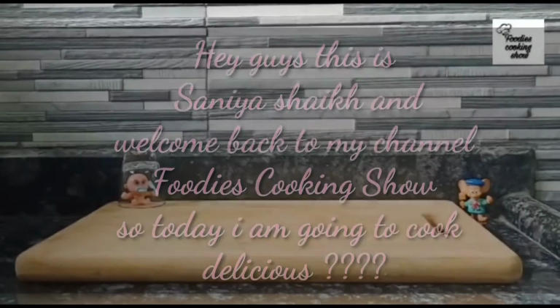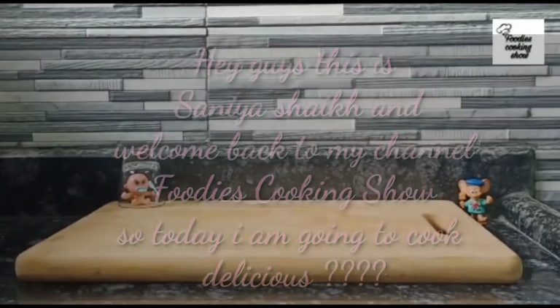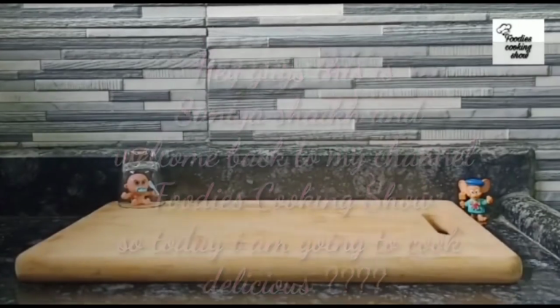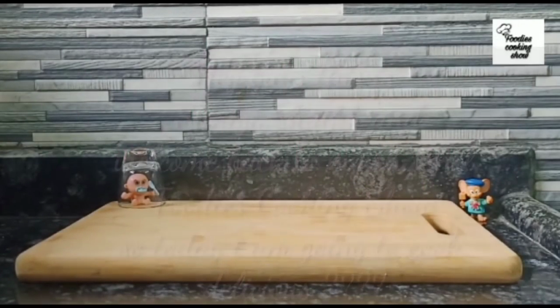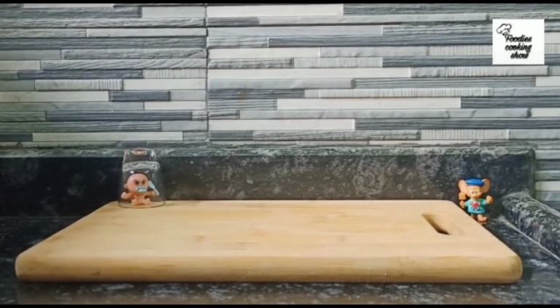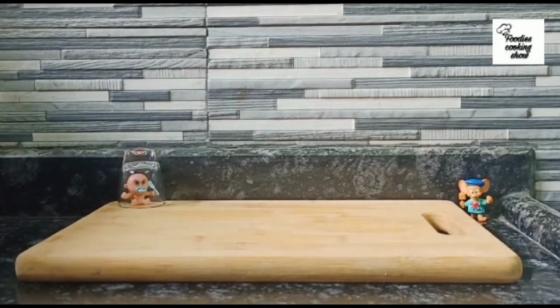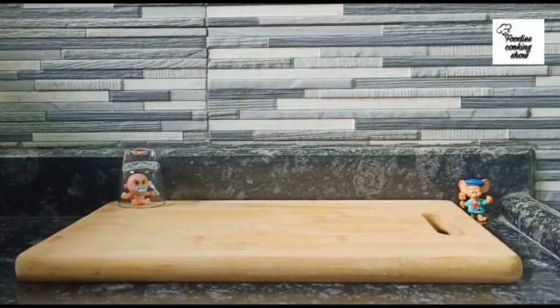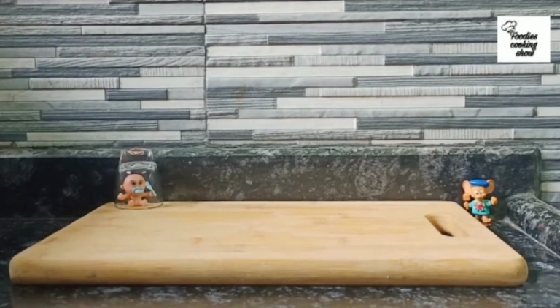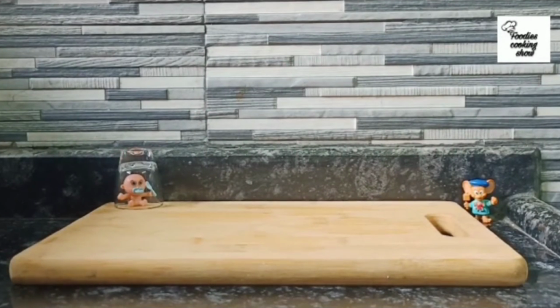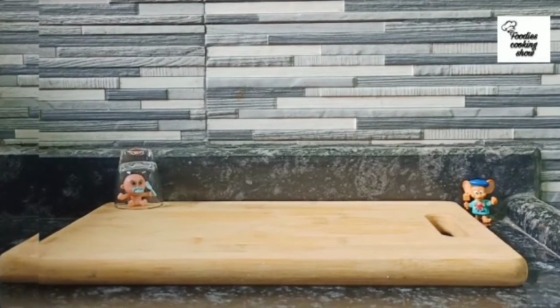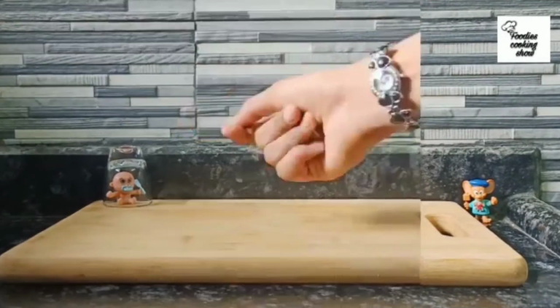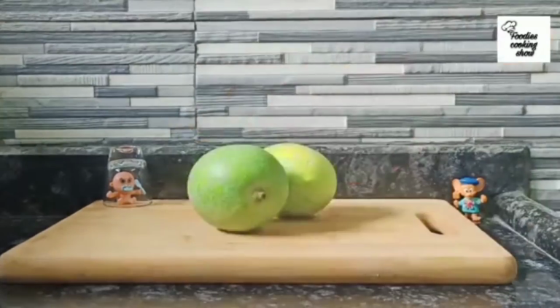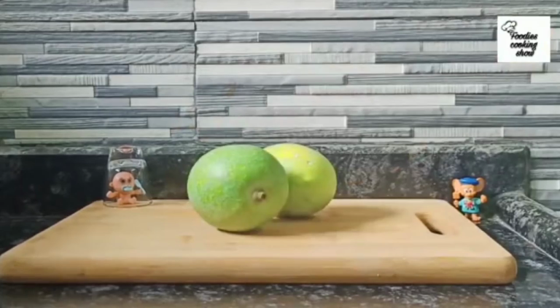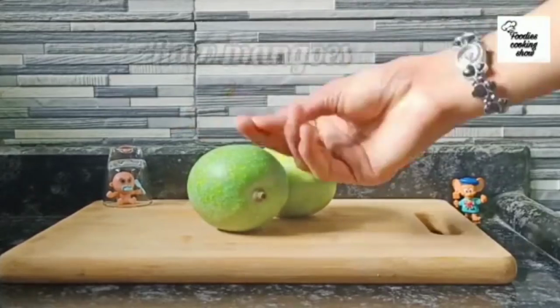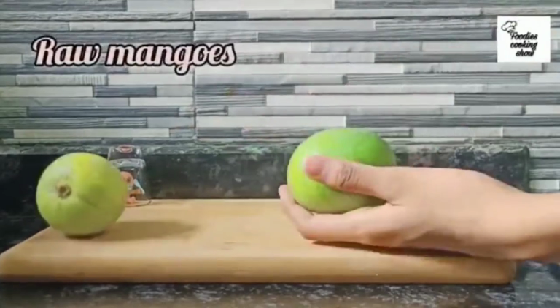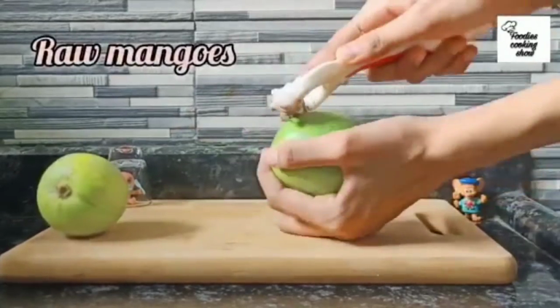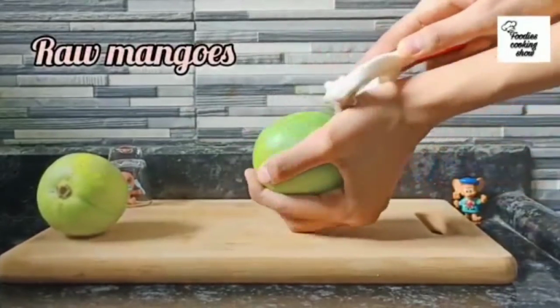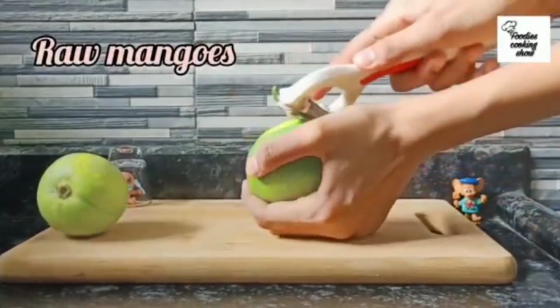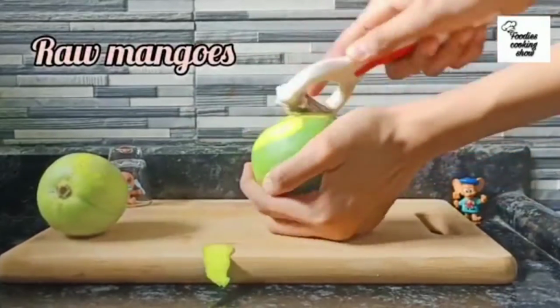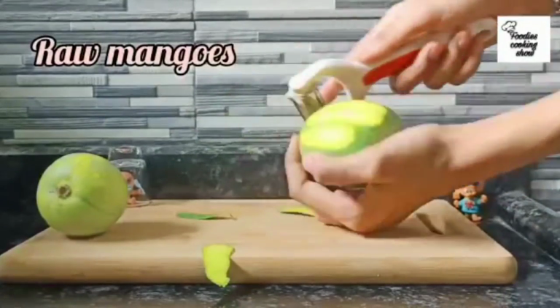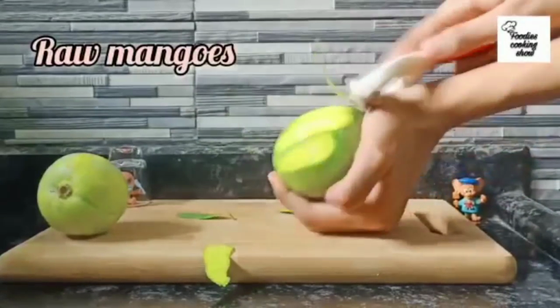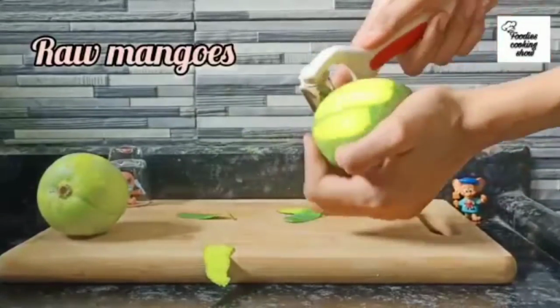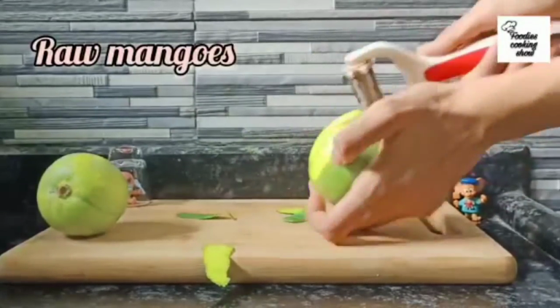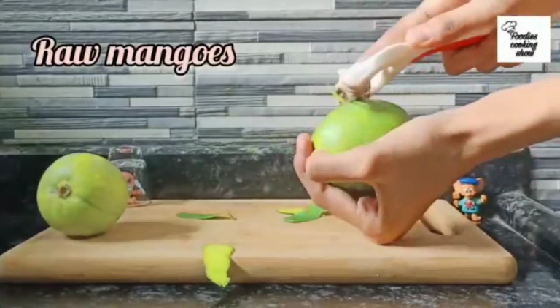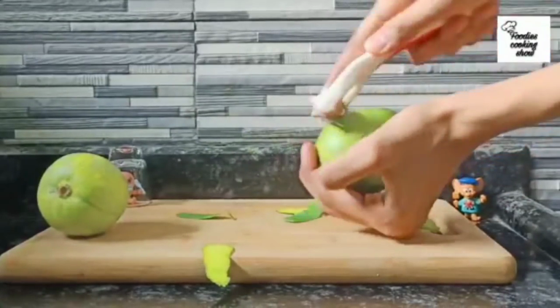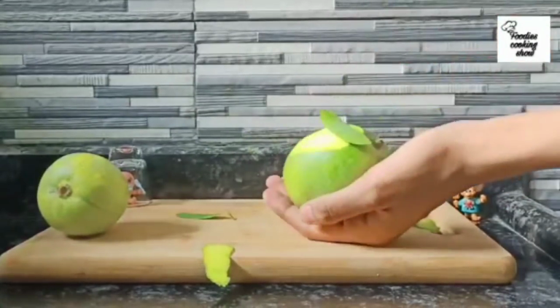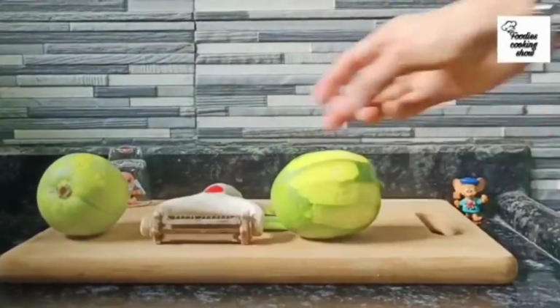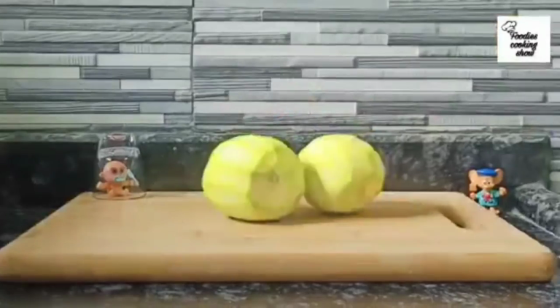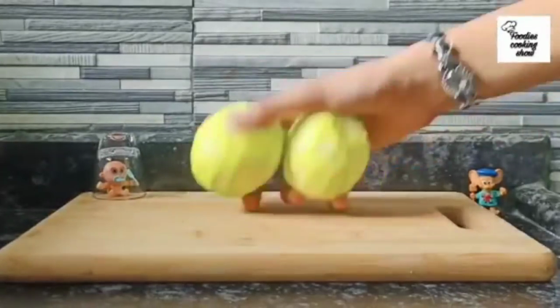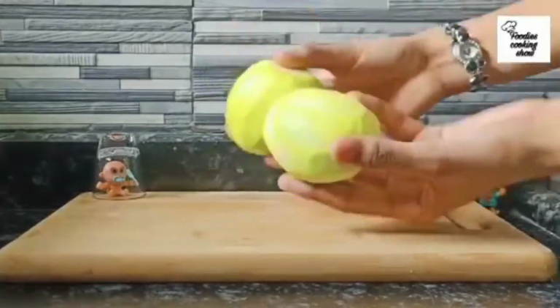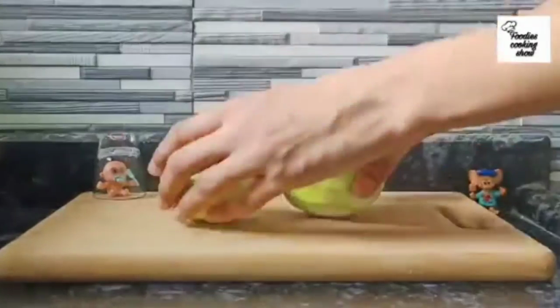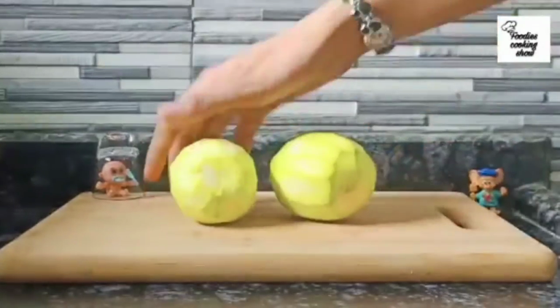First, char the raw mango, then peel it and cut it into small pieces.